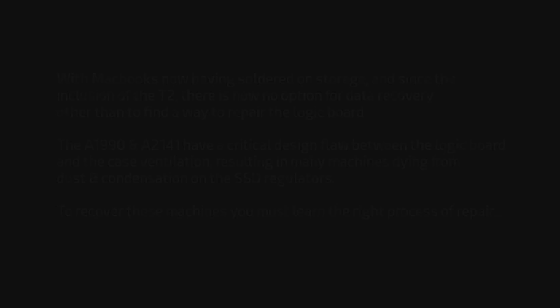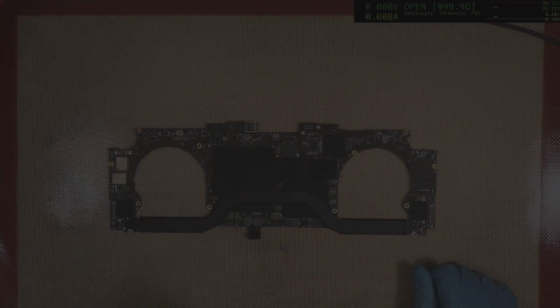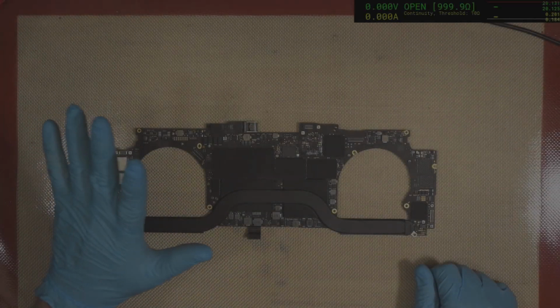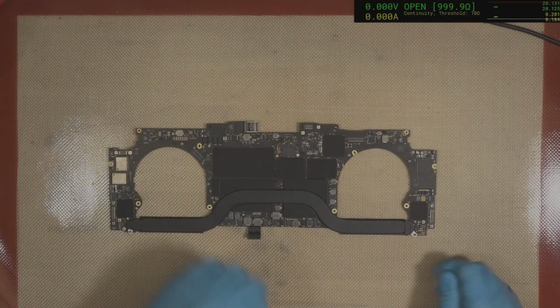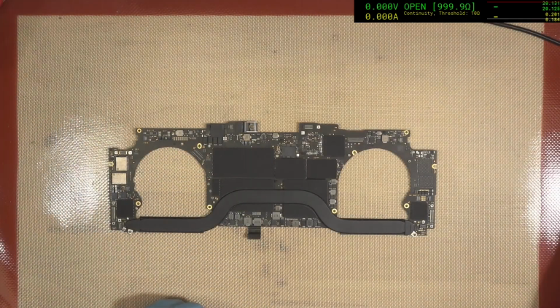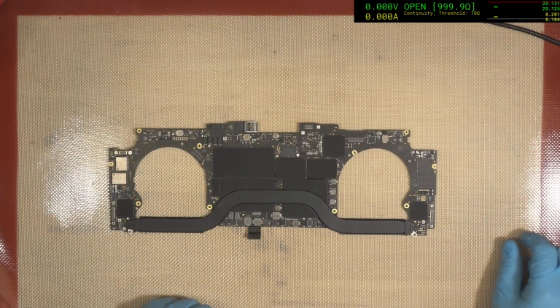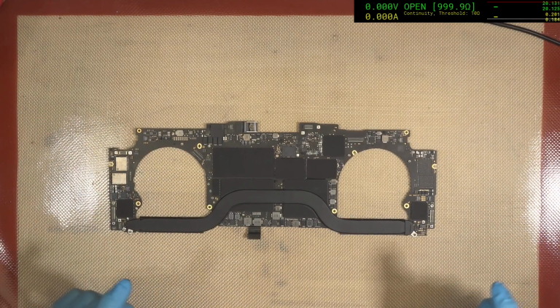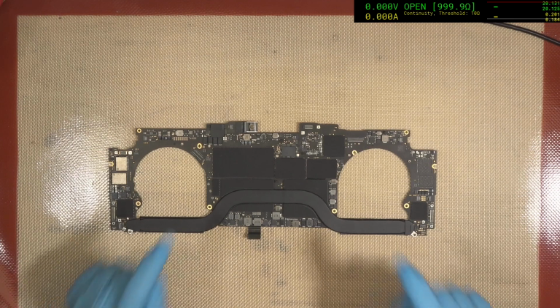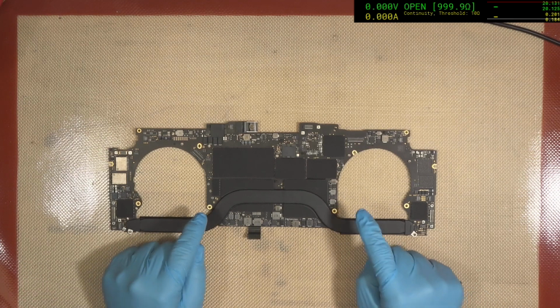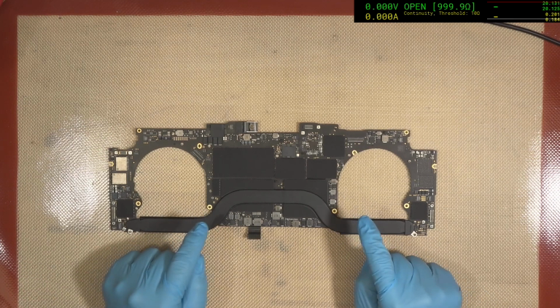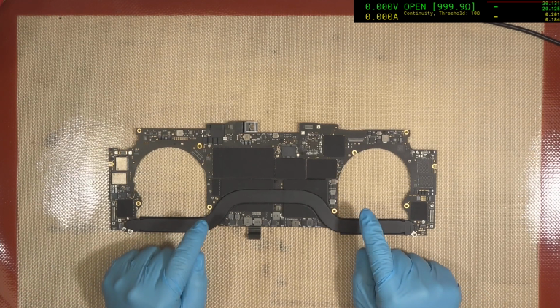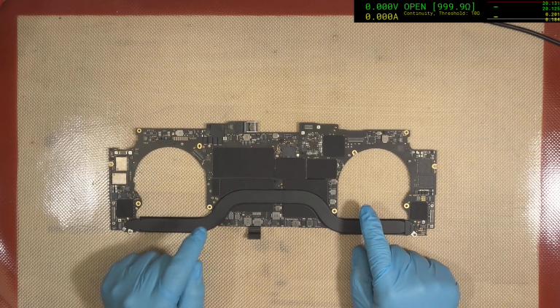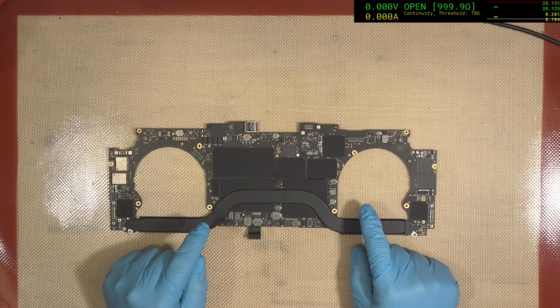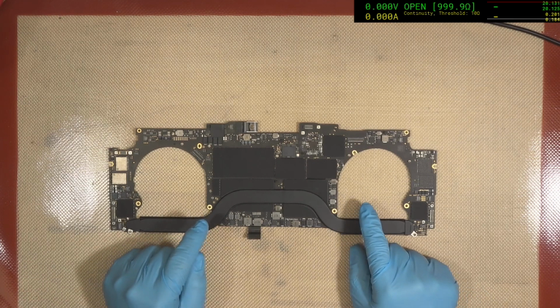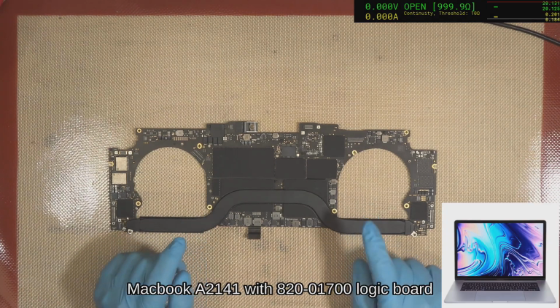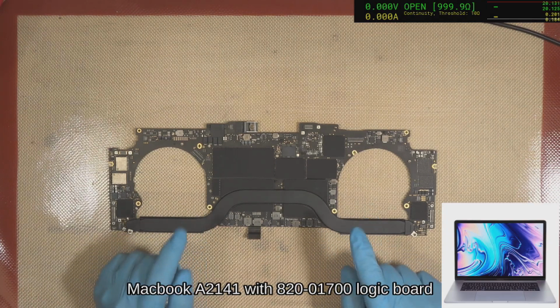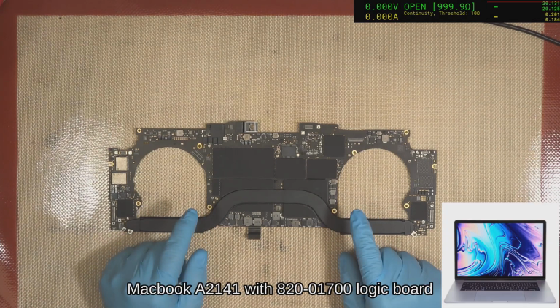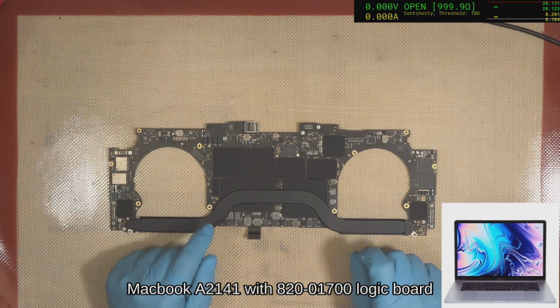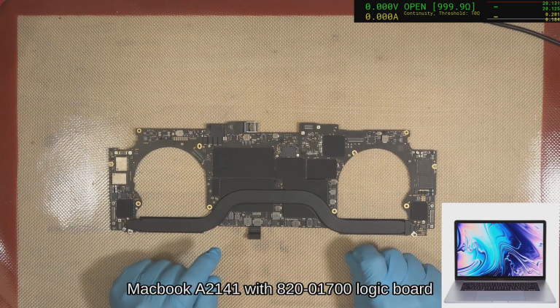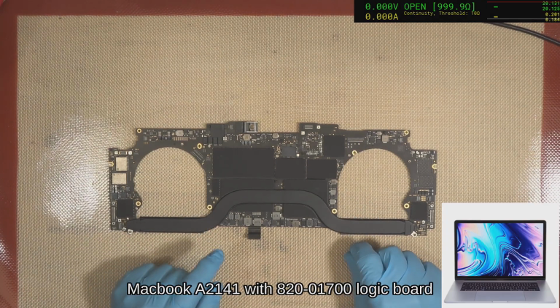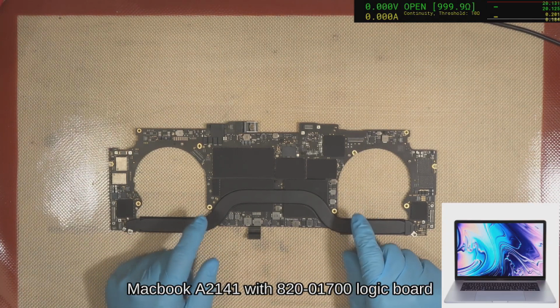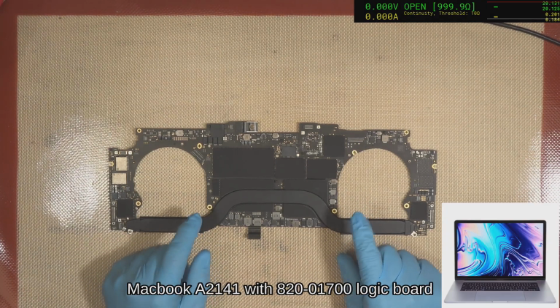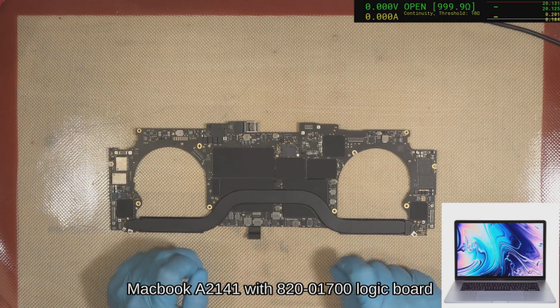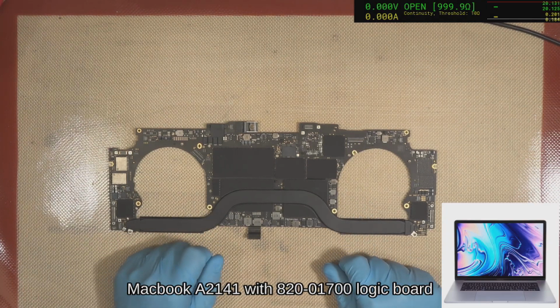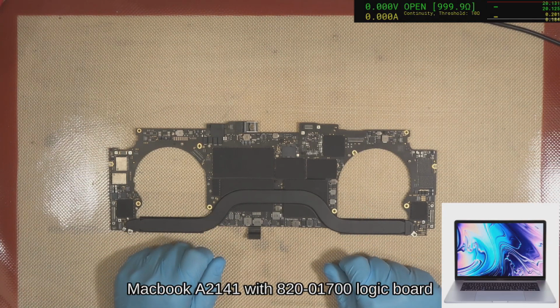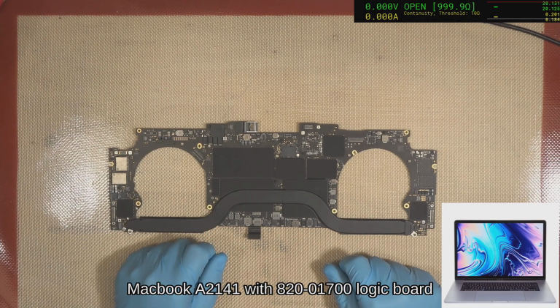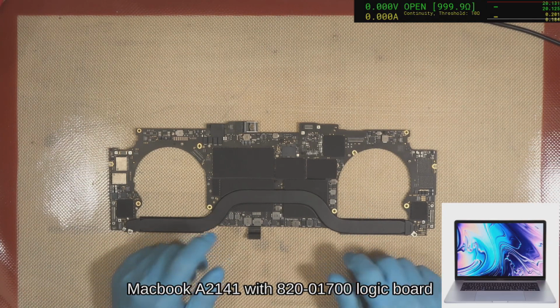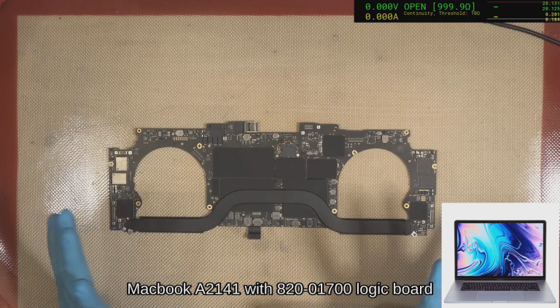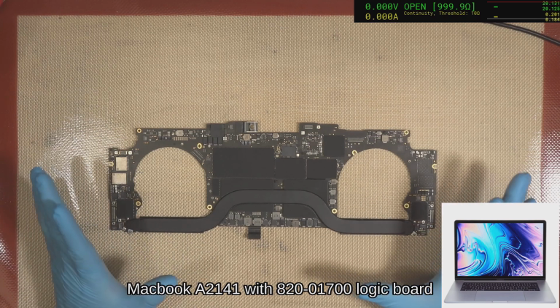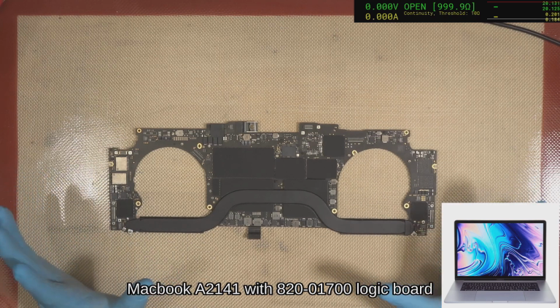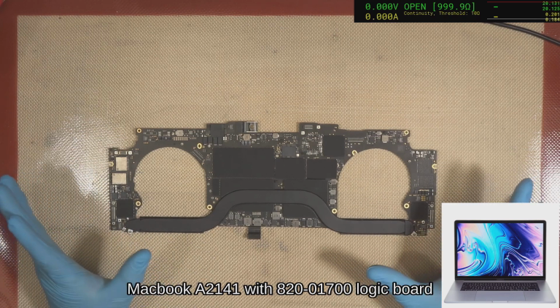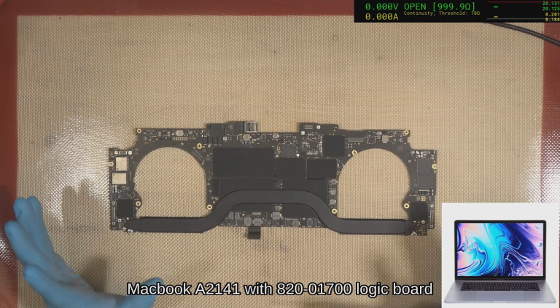Hey everyone. Tonight we've got an A2141, which is an 820-01700 board. It's coming in with no power.